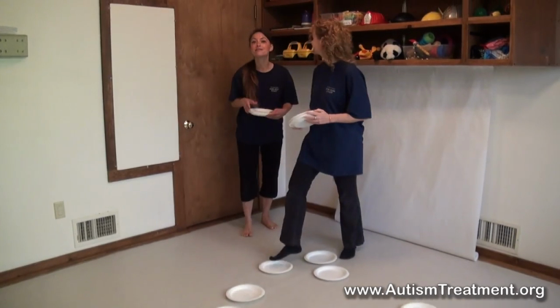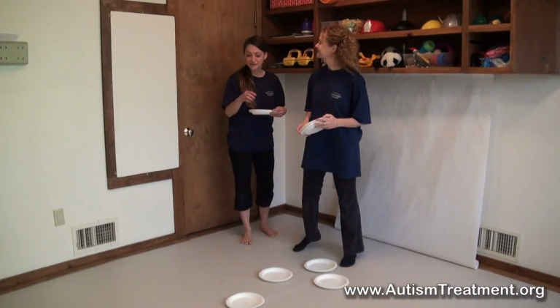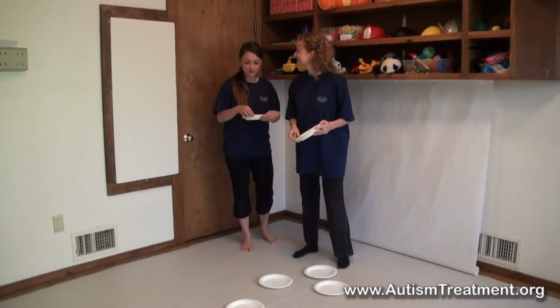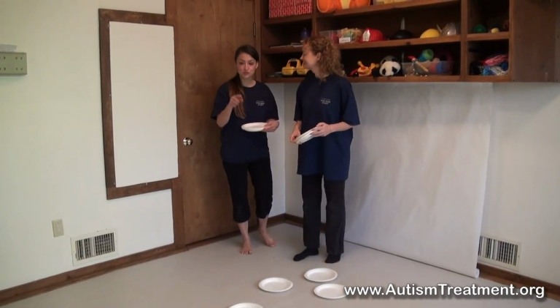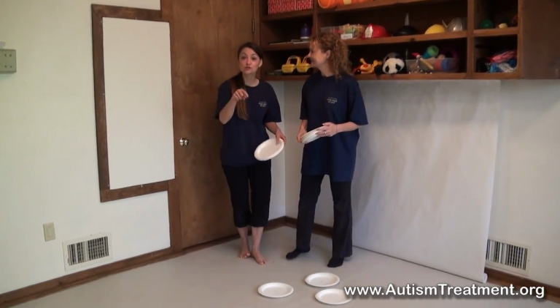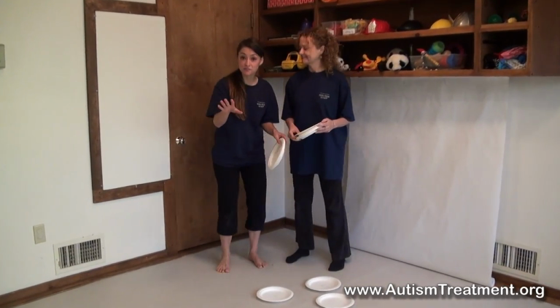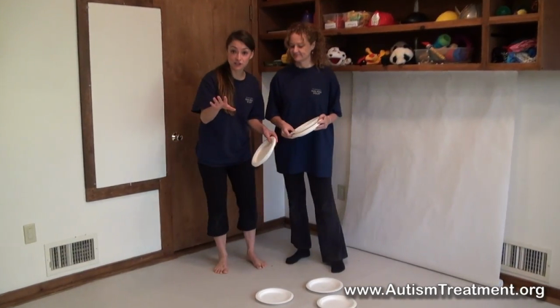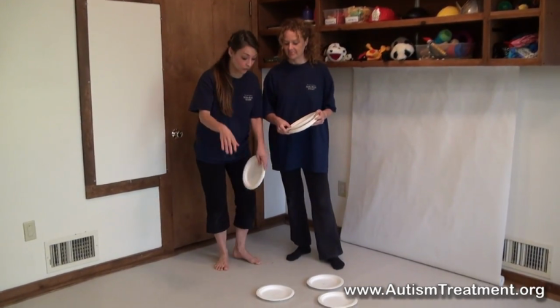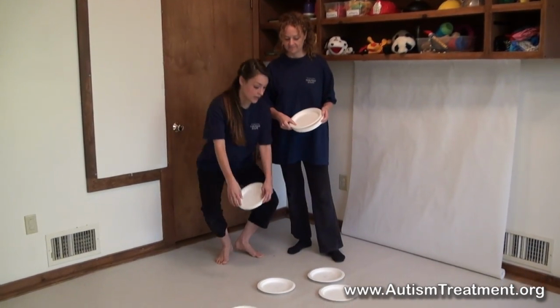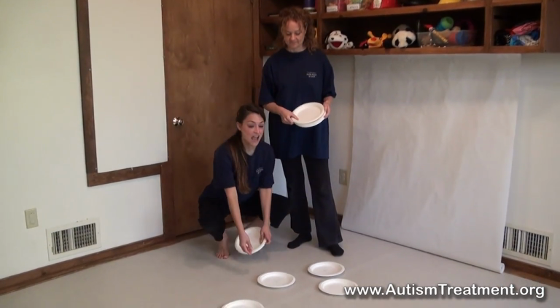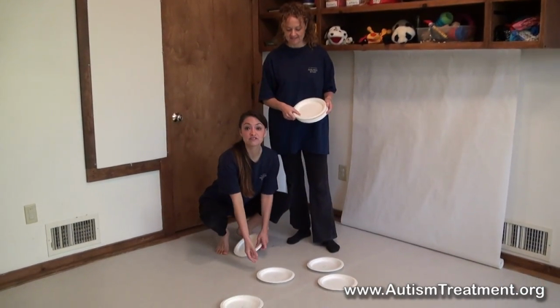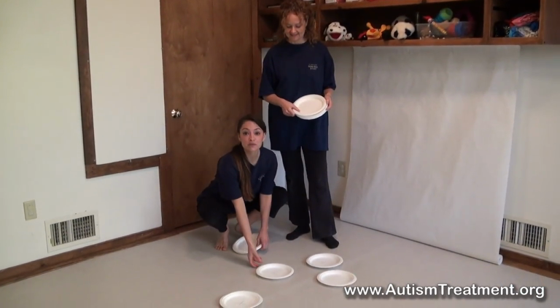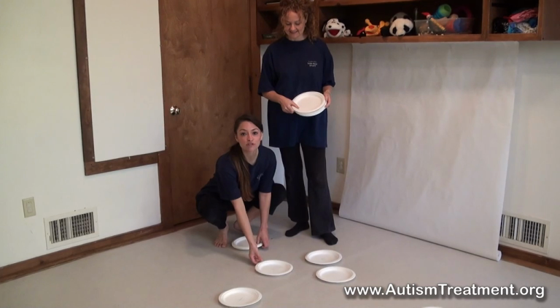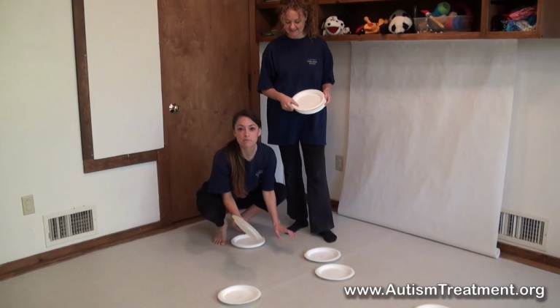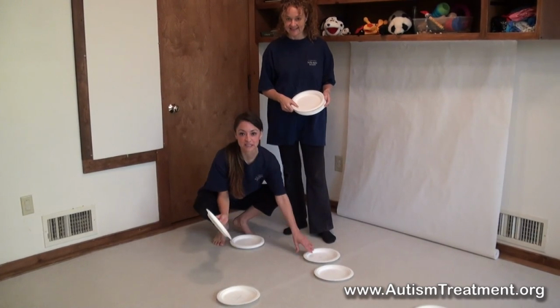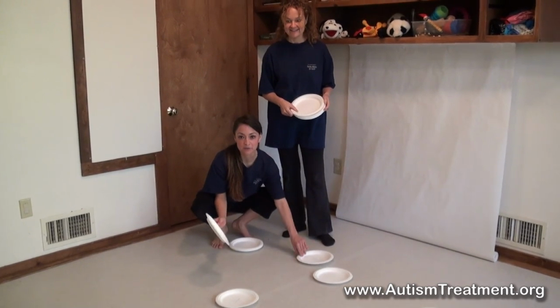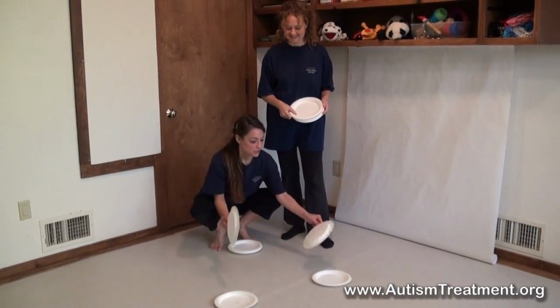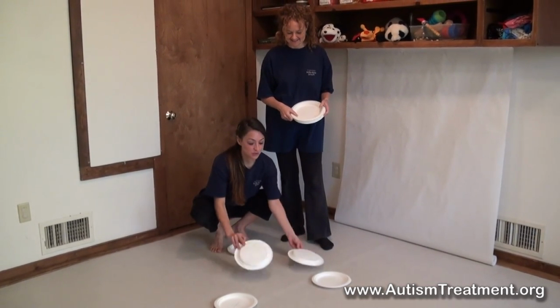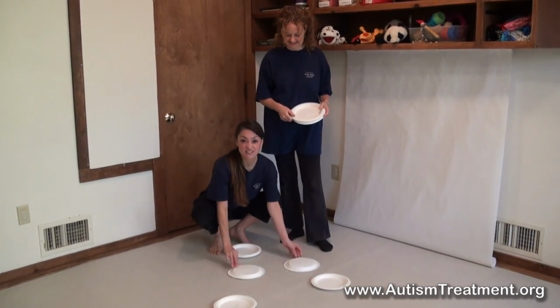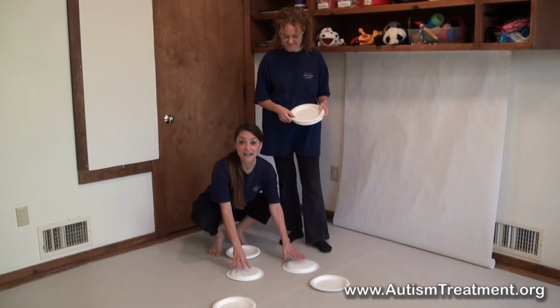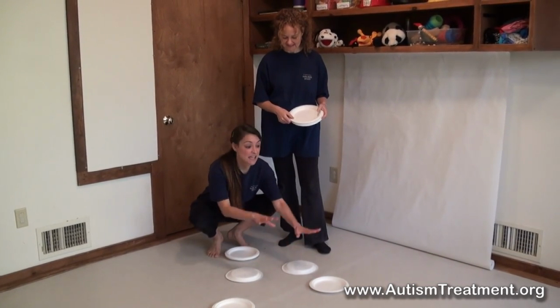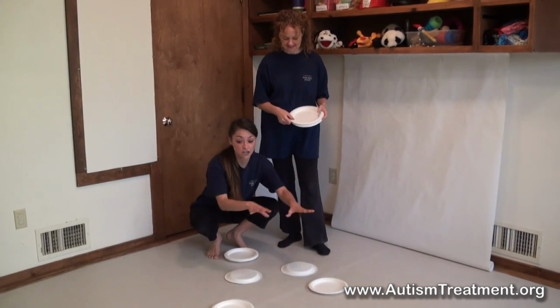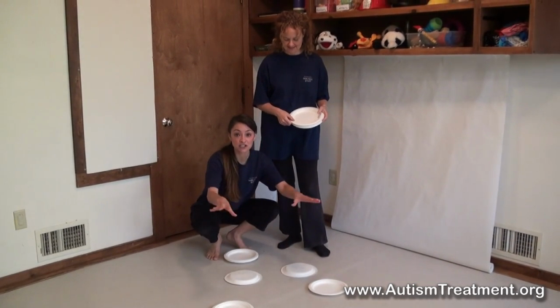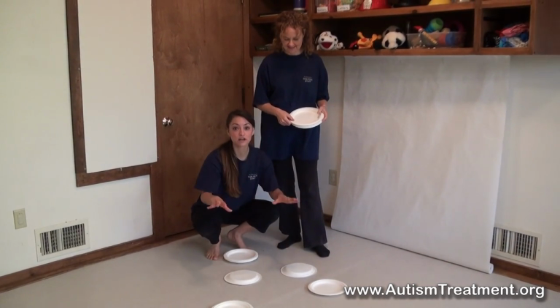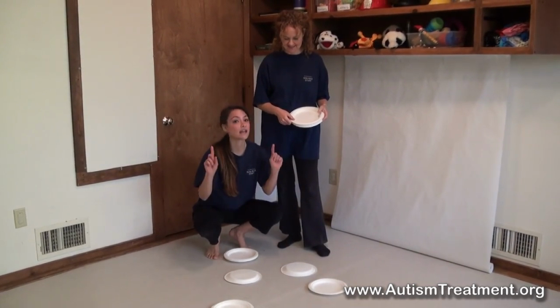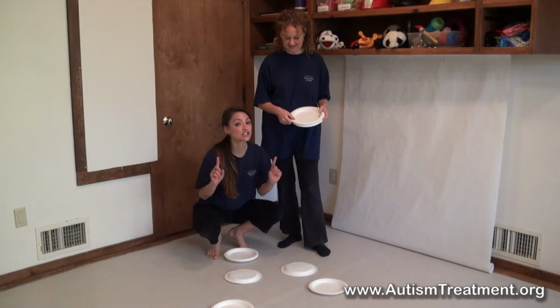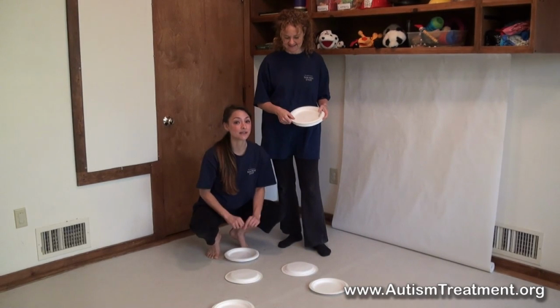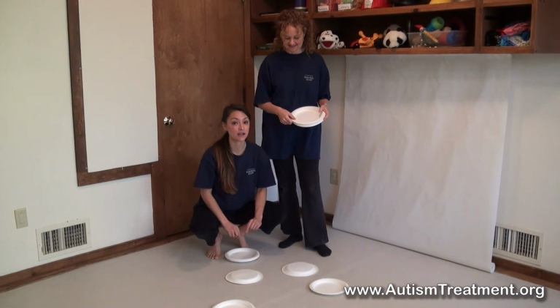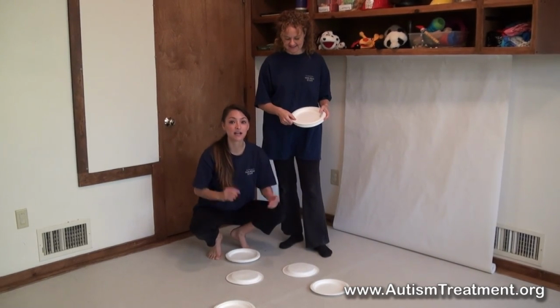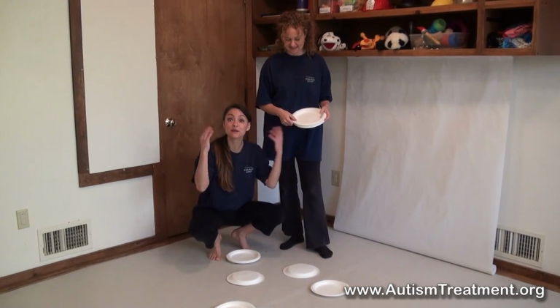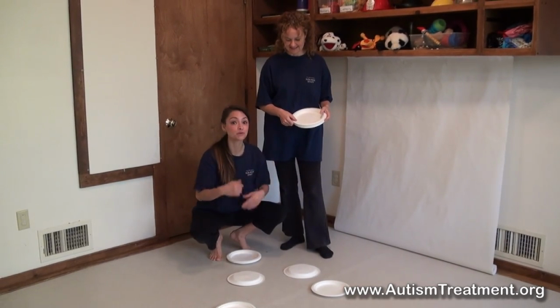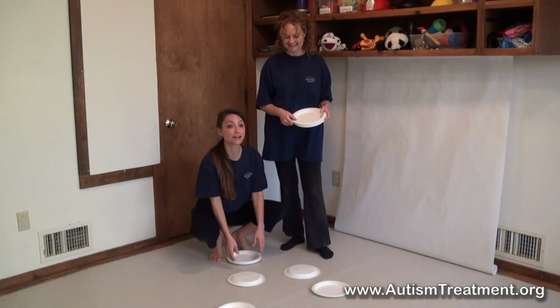Another idea is you can use those same plates on the floor and flip them over like a memory game. You can have different items hidden under each one and each item has a pair, and you play memory with your child.